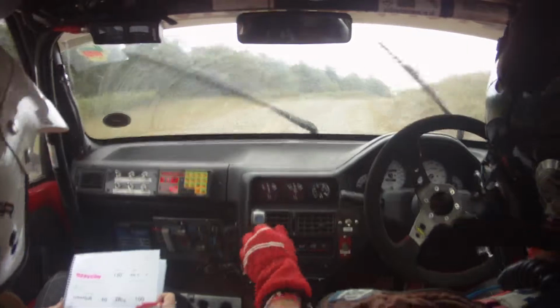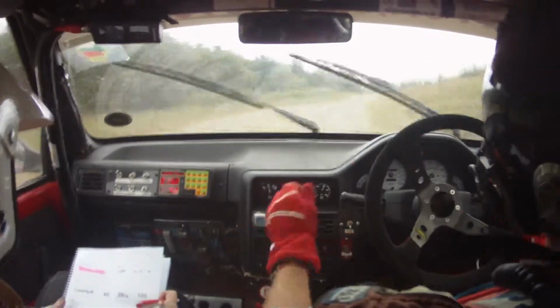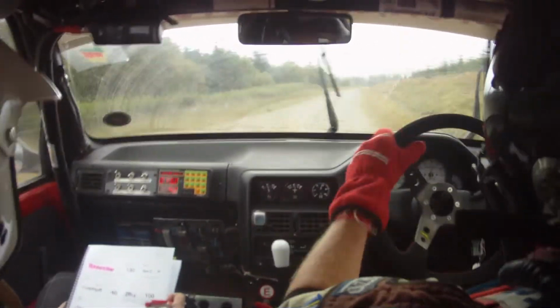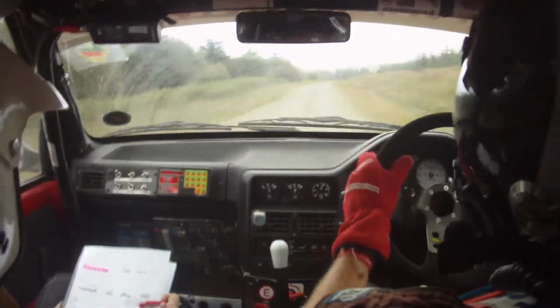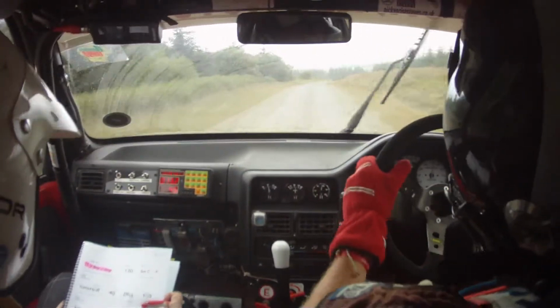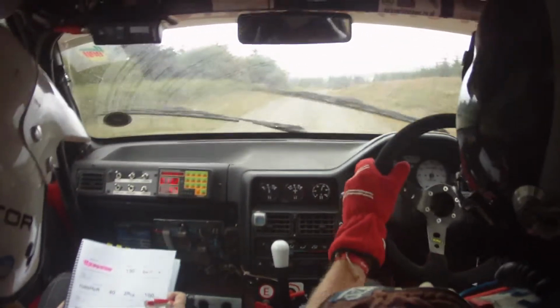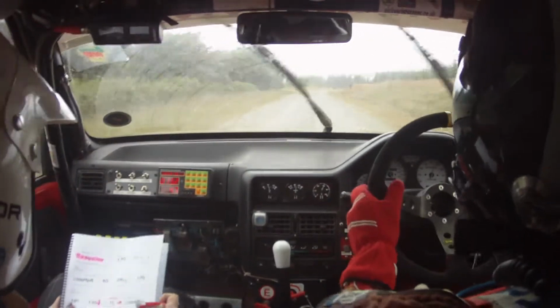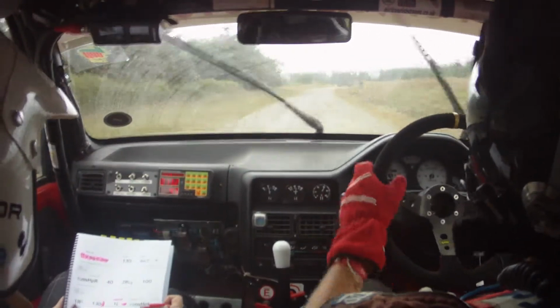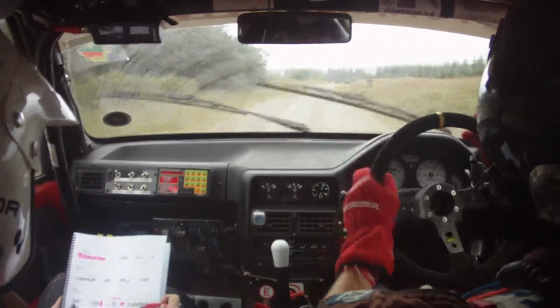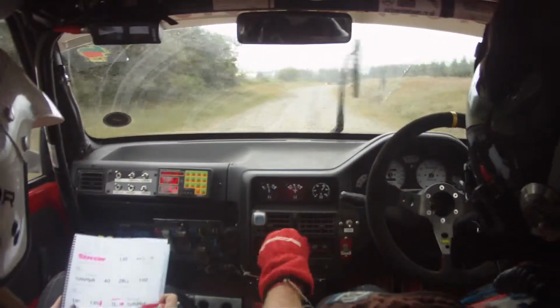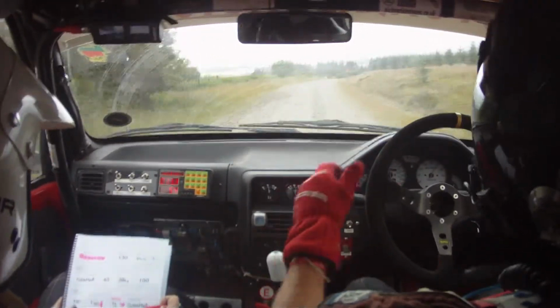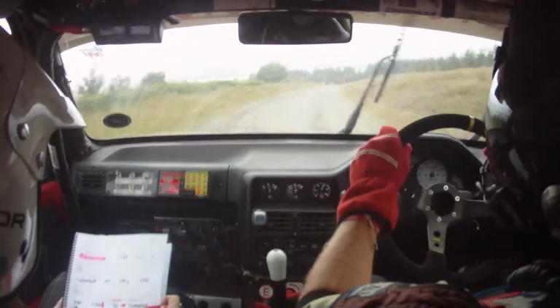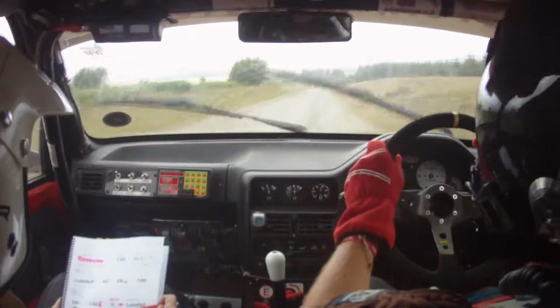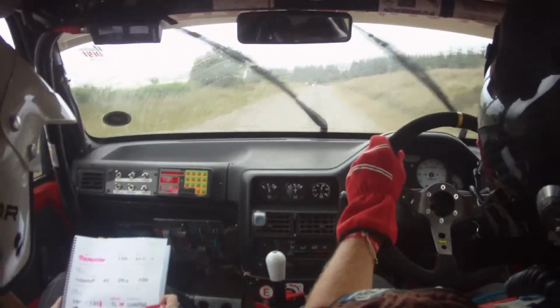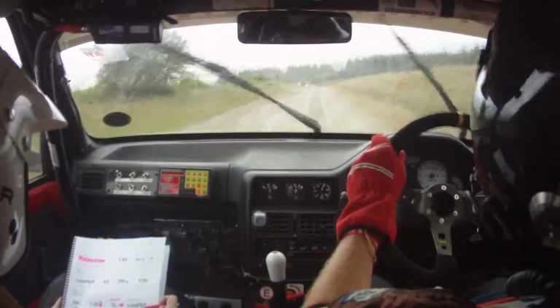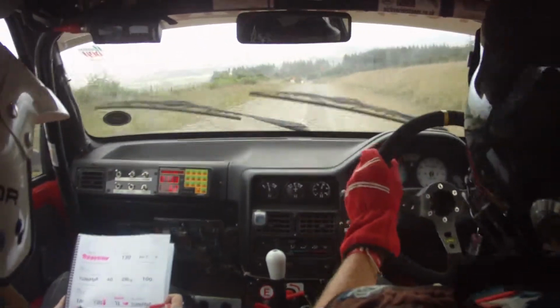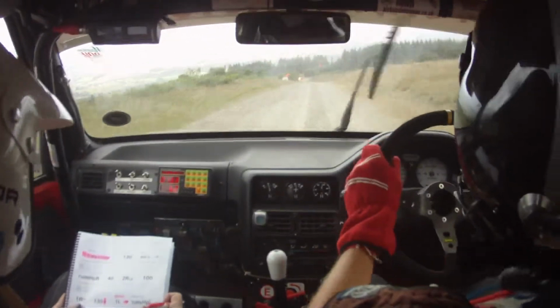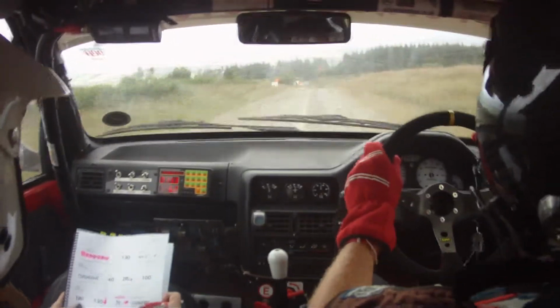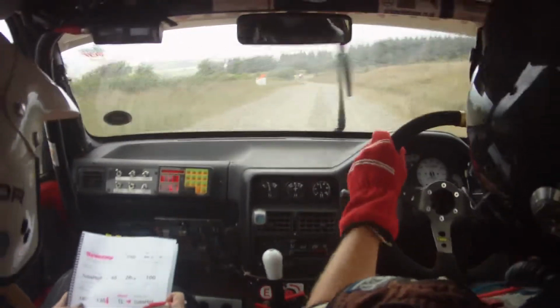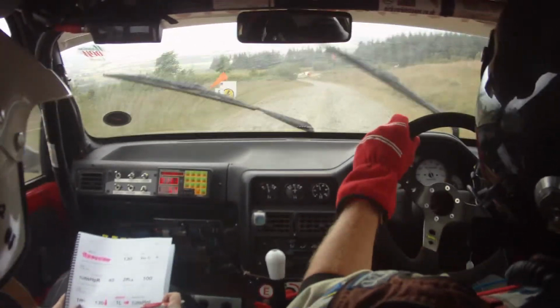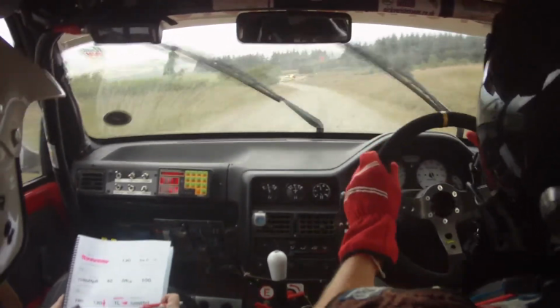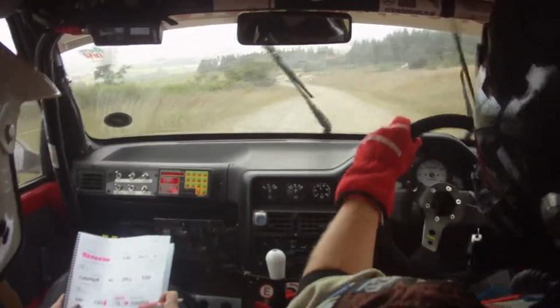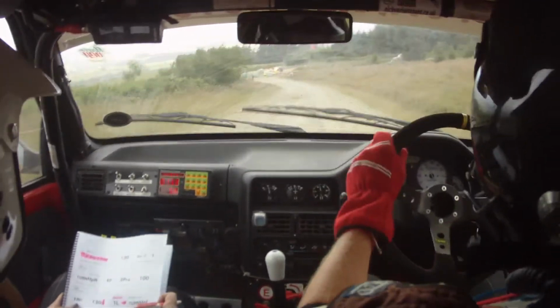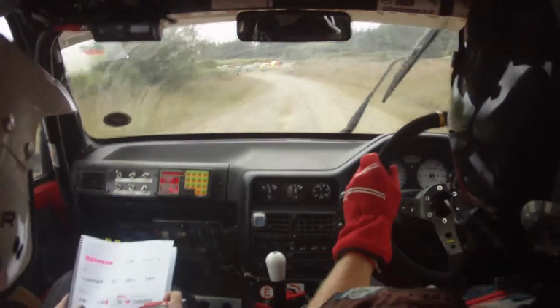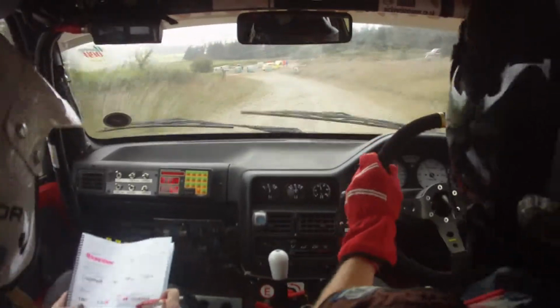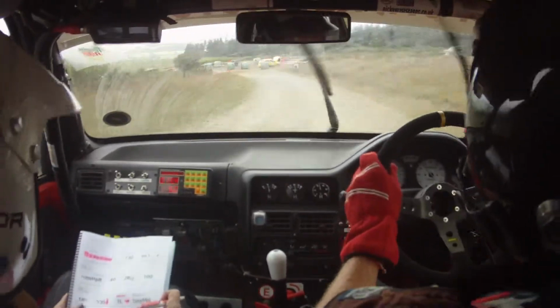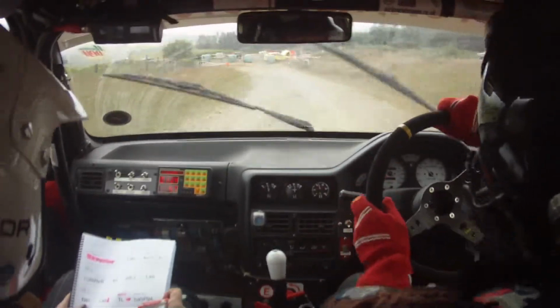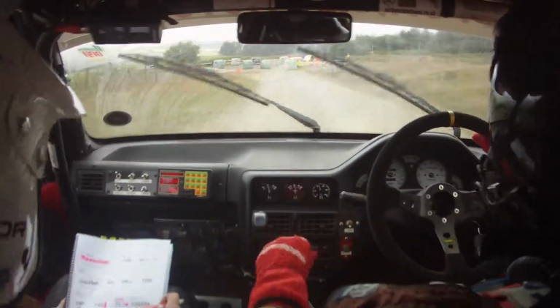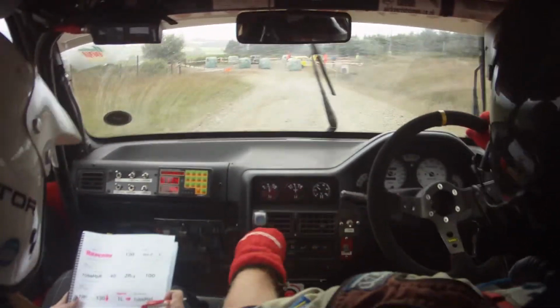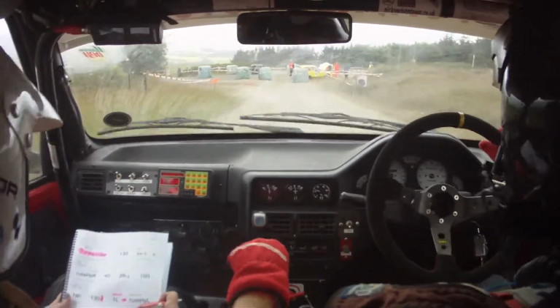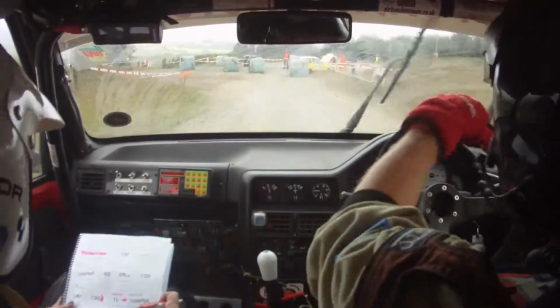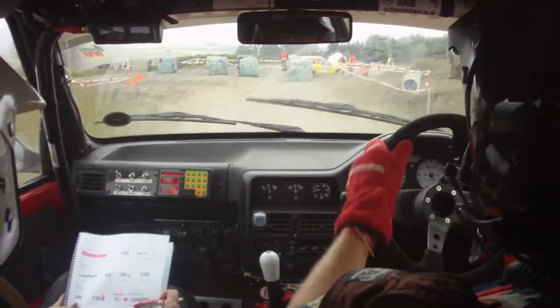Then it's one right, 130 down tight, then it's one left, stay tight, turn hairpin left, shared junction. Here's hairpin left. Then 60.